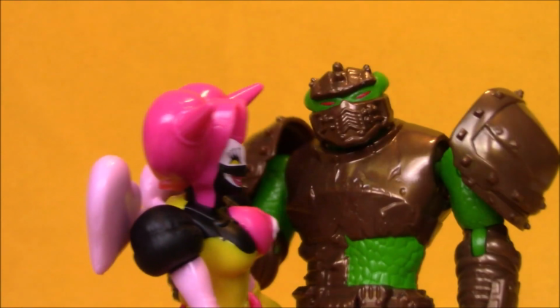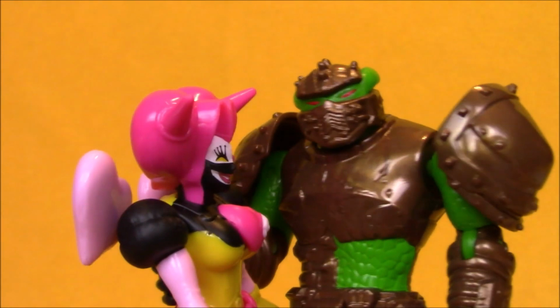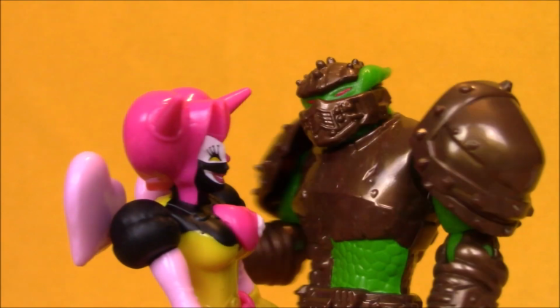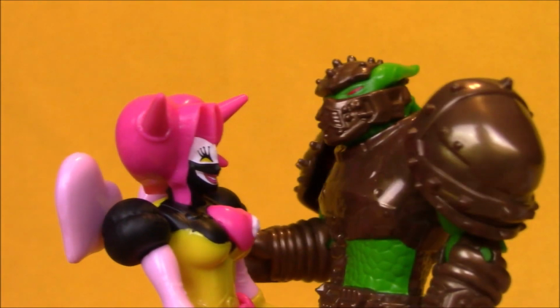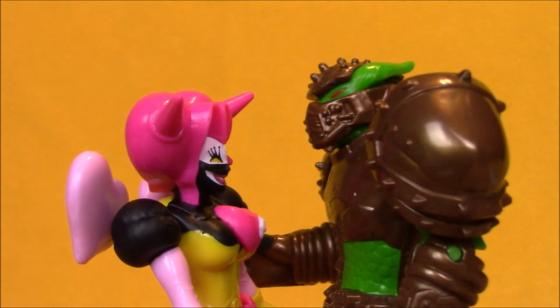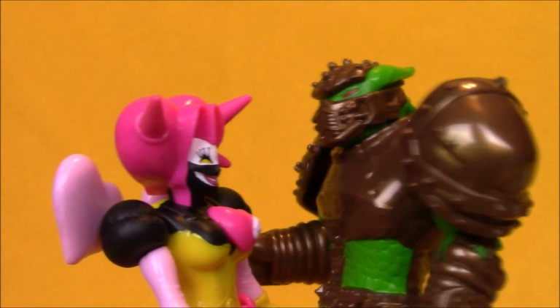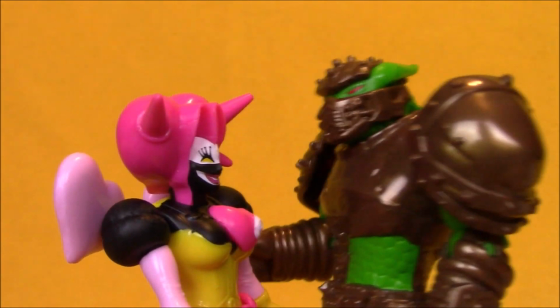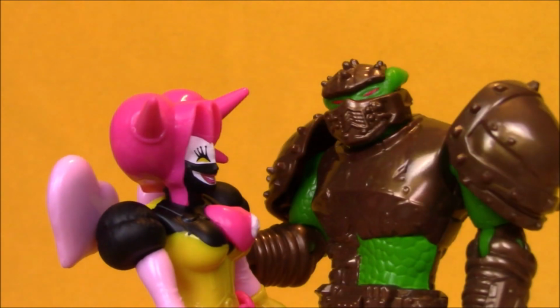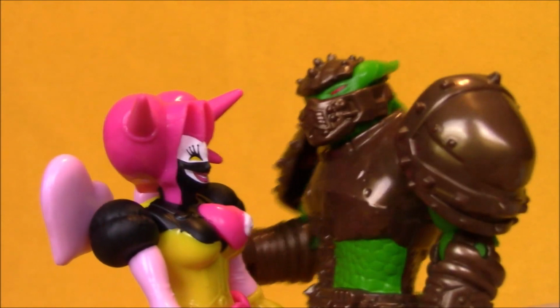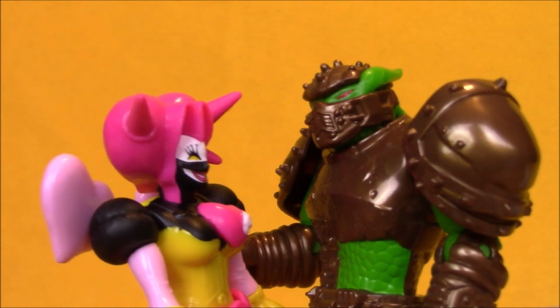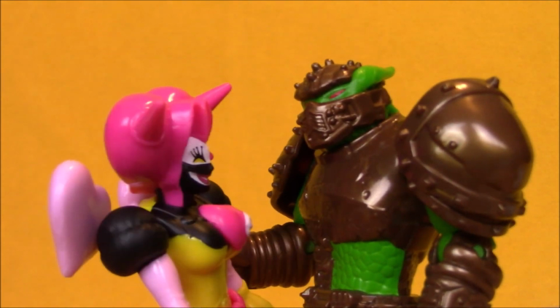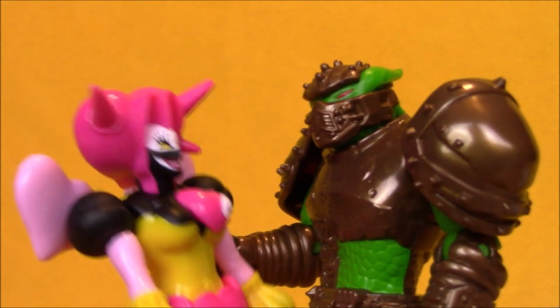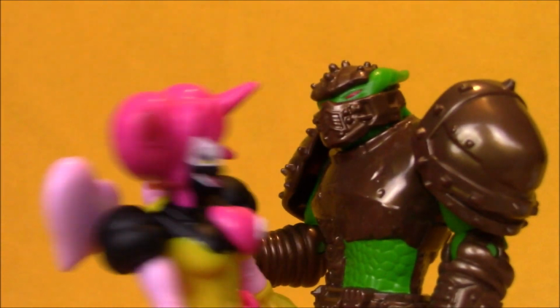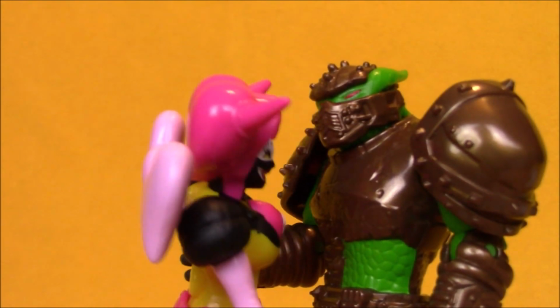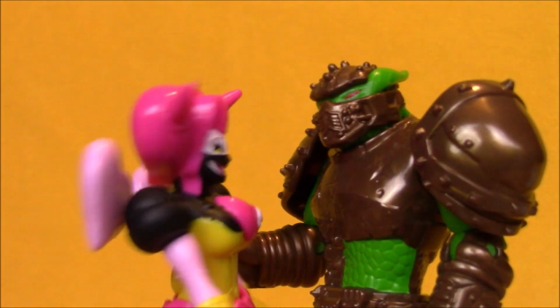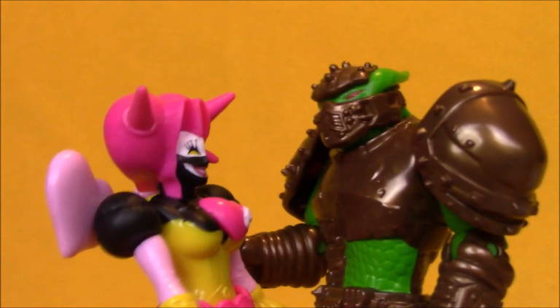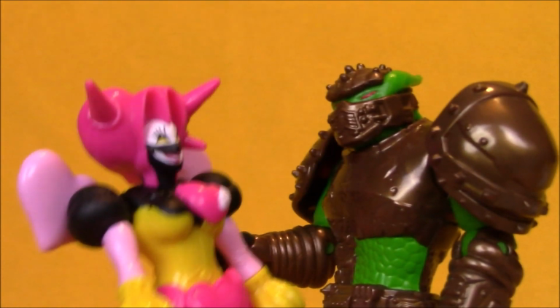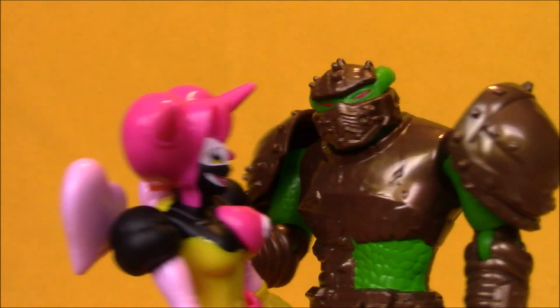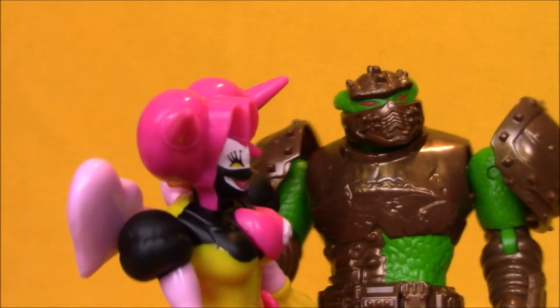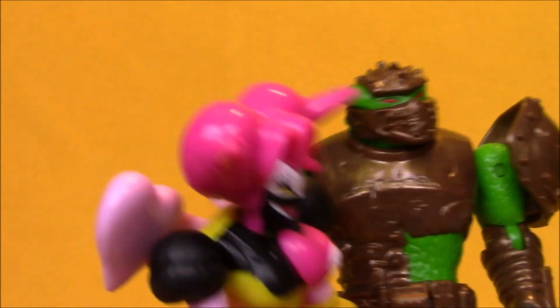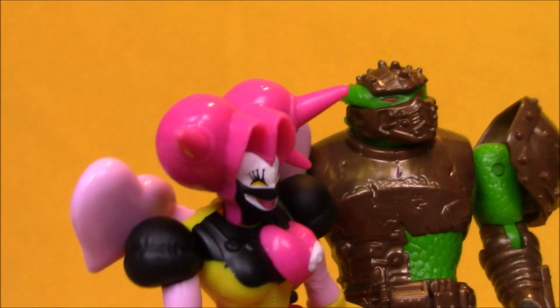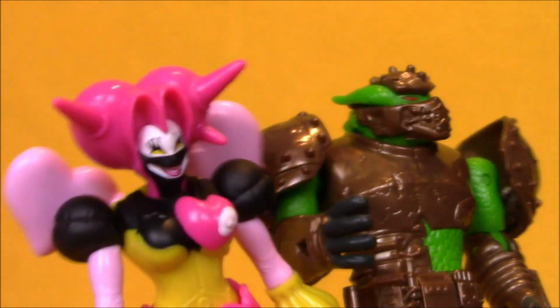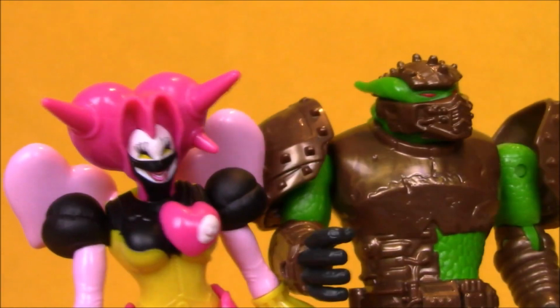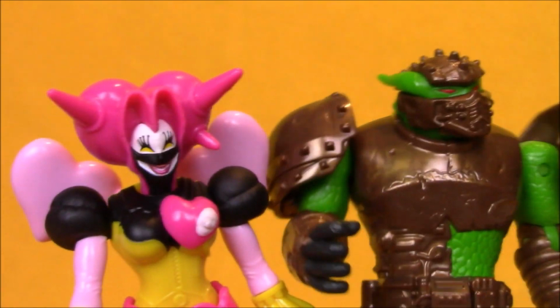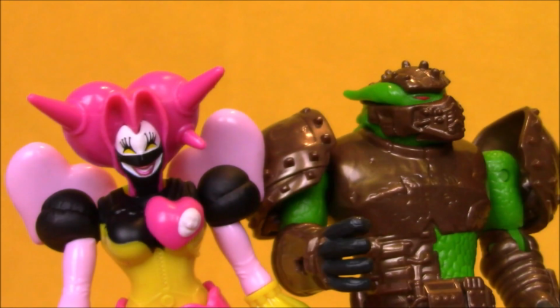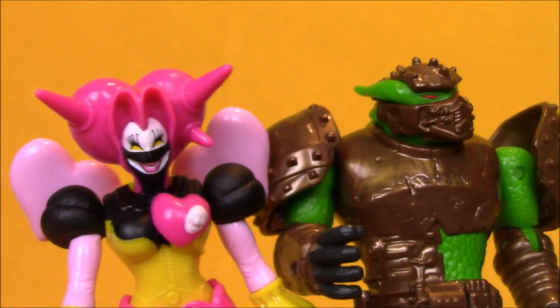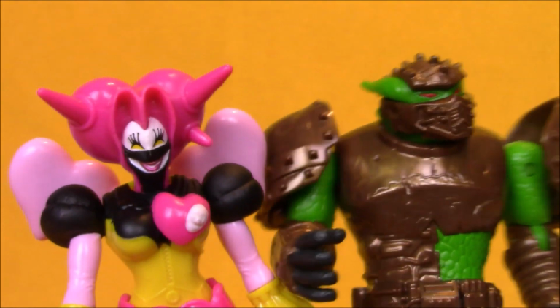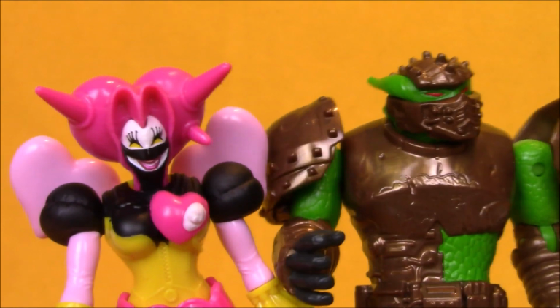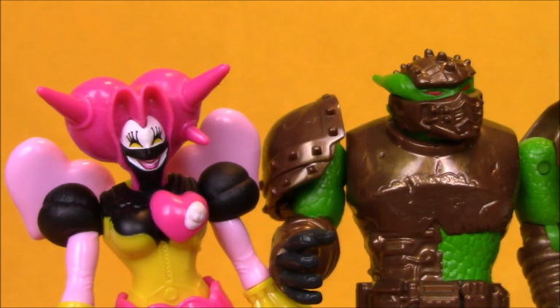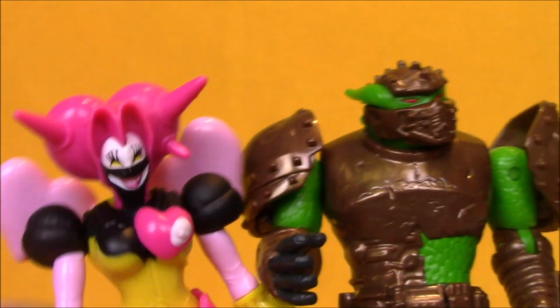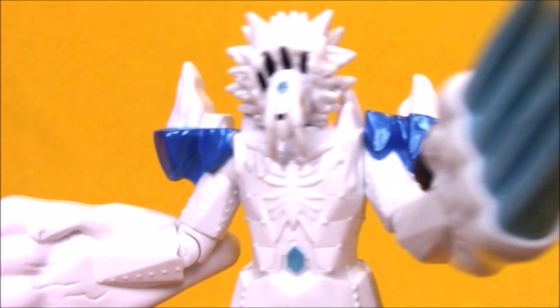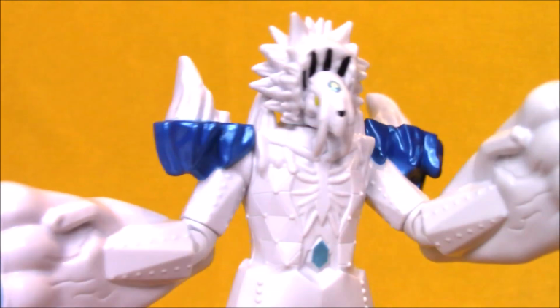Well, I keep sending monsters to Earth, but they keep failing. Then it's time to send another monster. Alright, Ice Age, get down to Earth and get me an Energem. As you command.